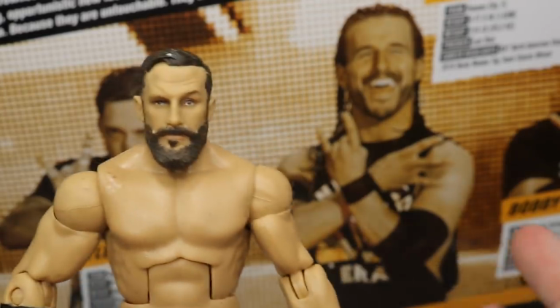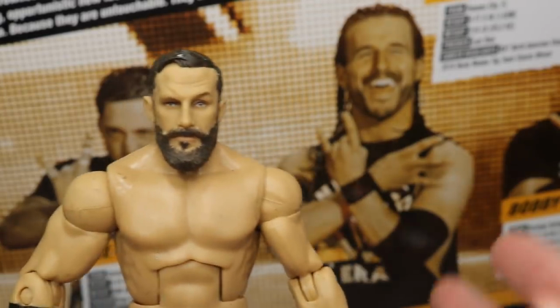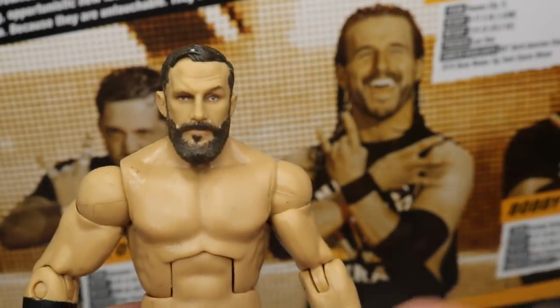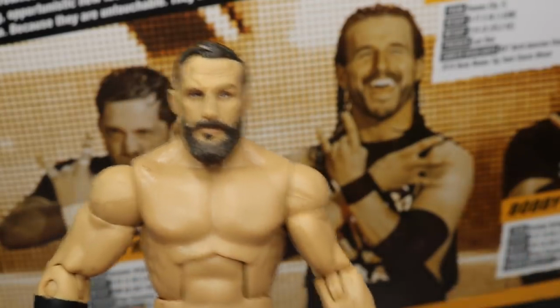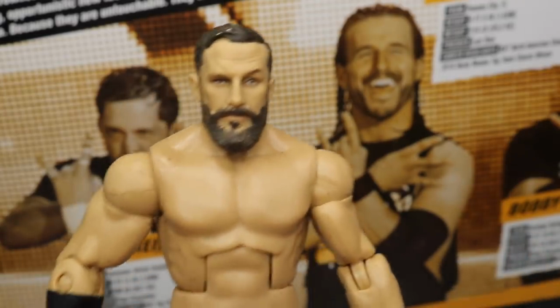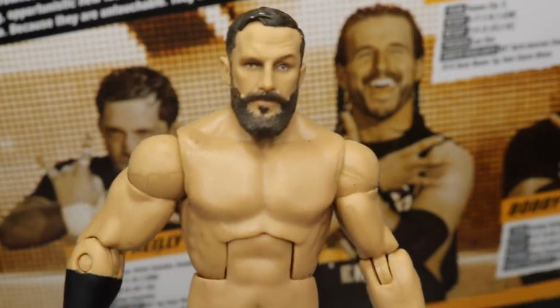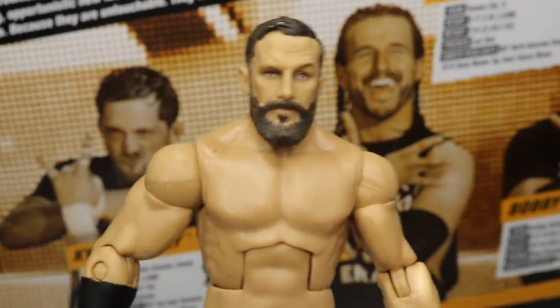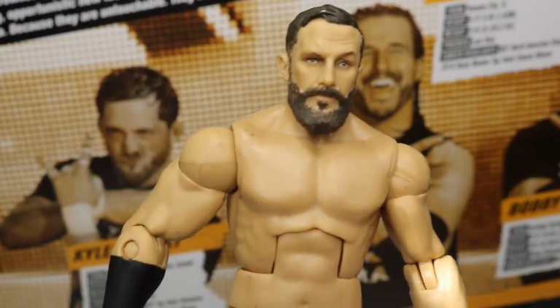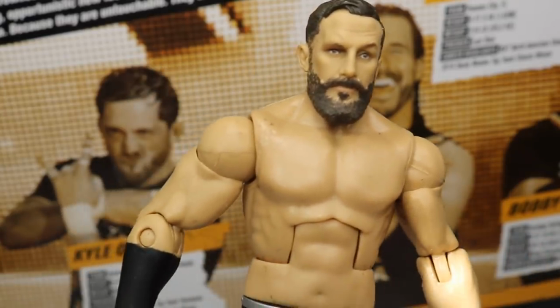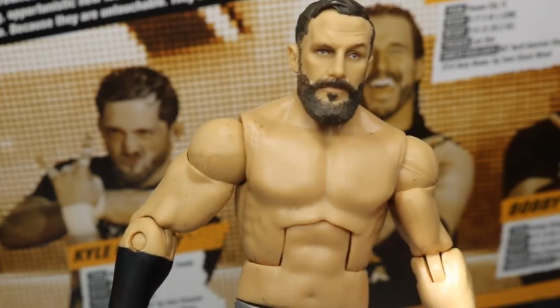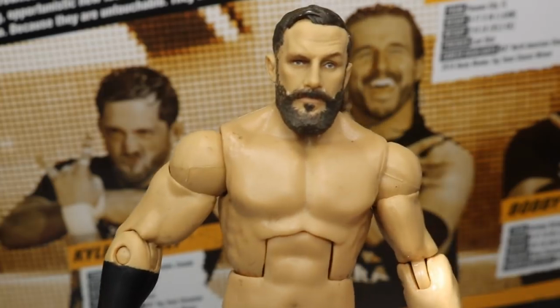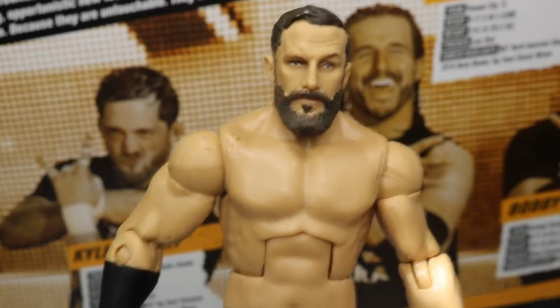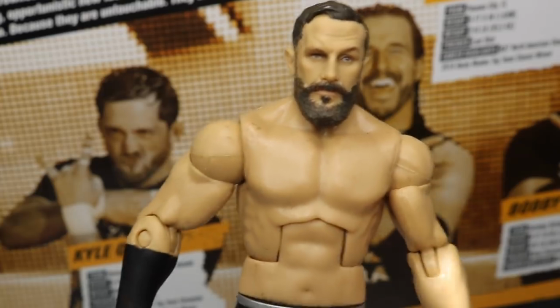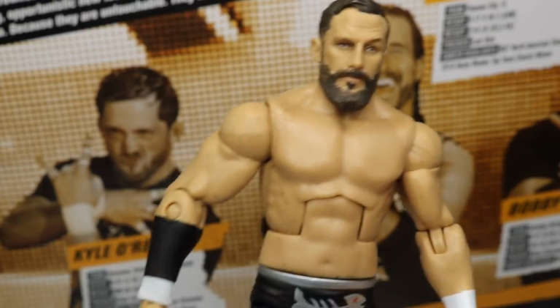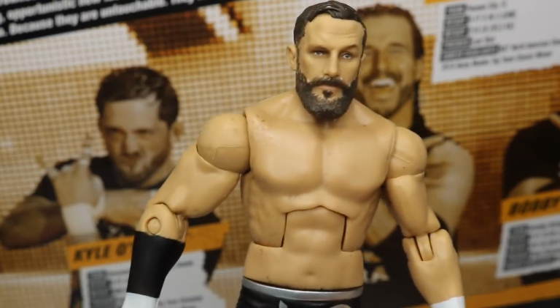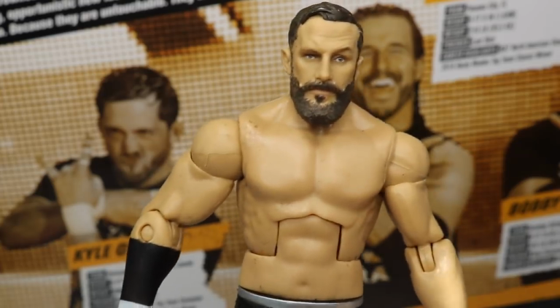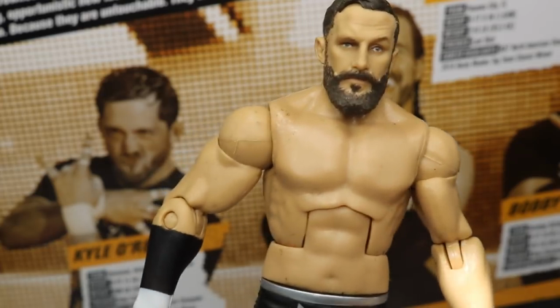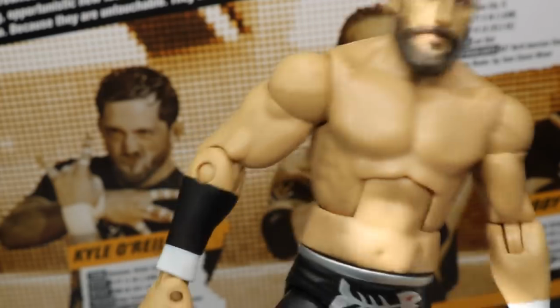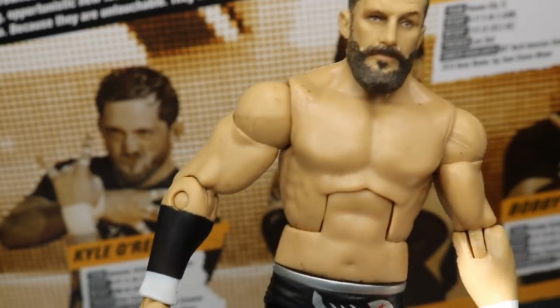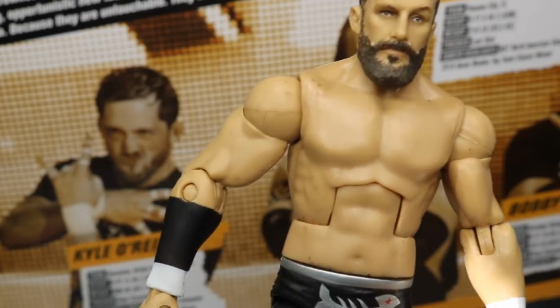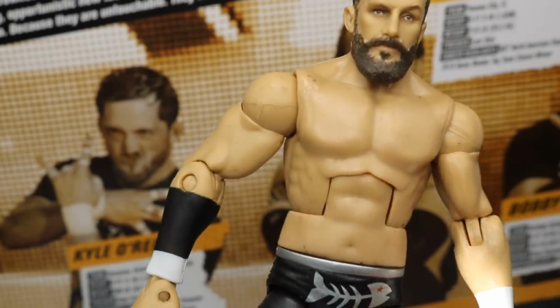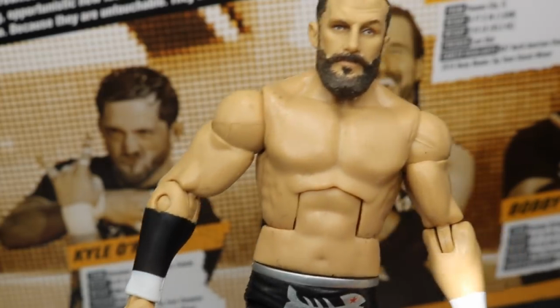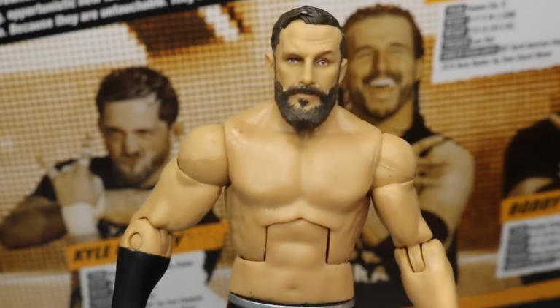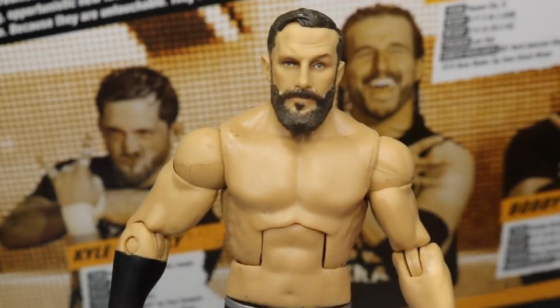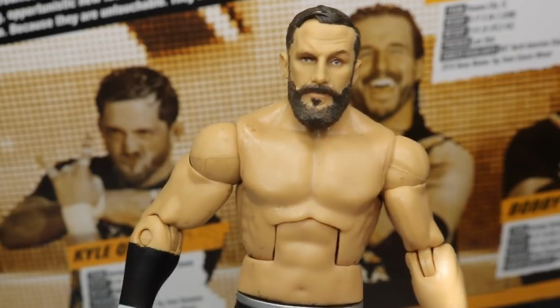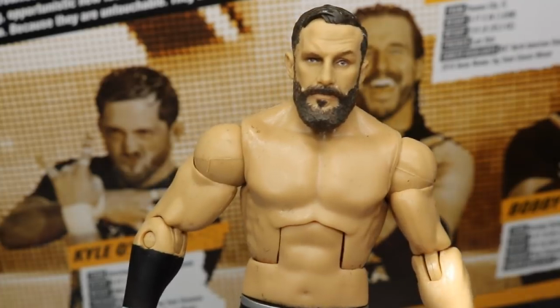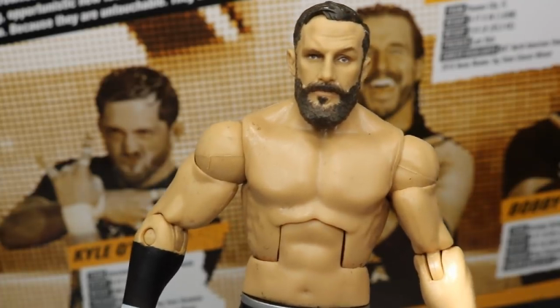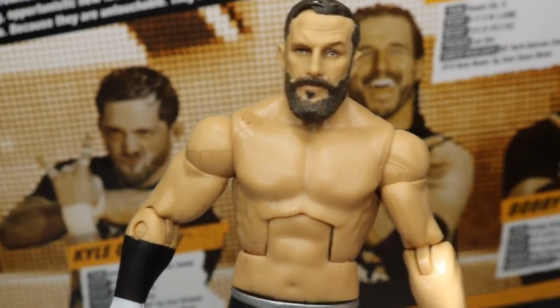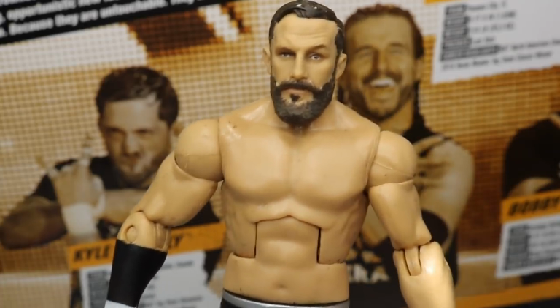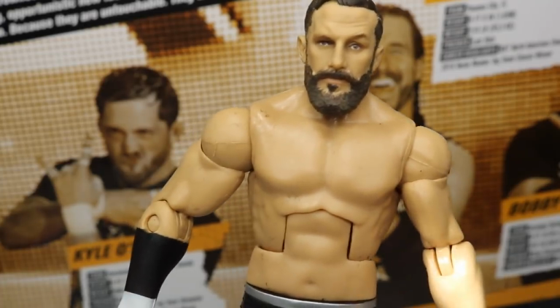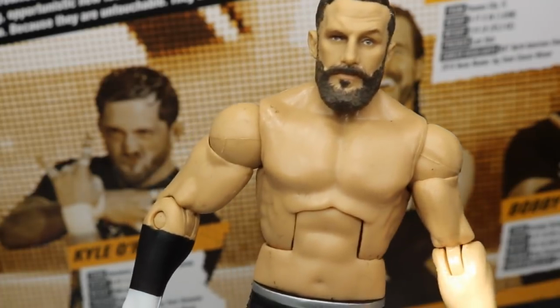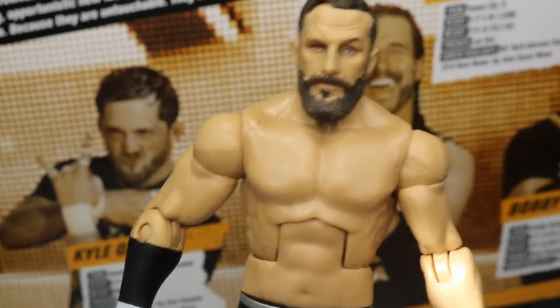It sucks that we don't get Roderick Strong just yet, but I'm sure some customizer out there is going to make one very soon in the Undisputed Era attire, or his New Orleans attire where he joined the Undisputed Era. I think that'll be beautiful.